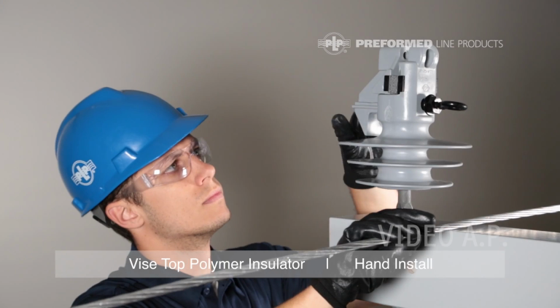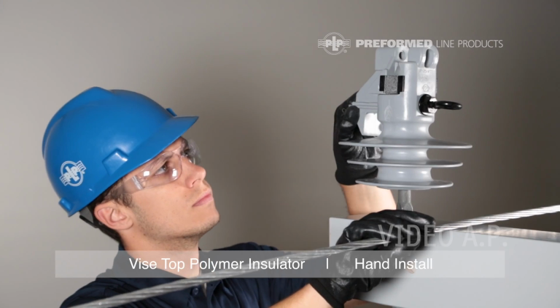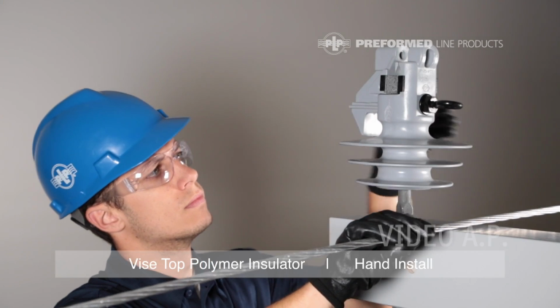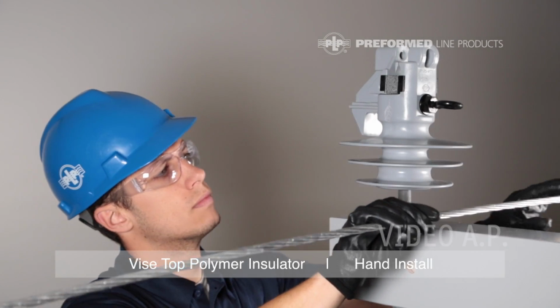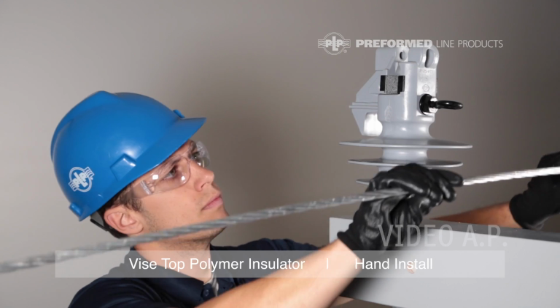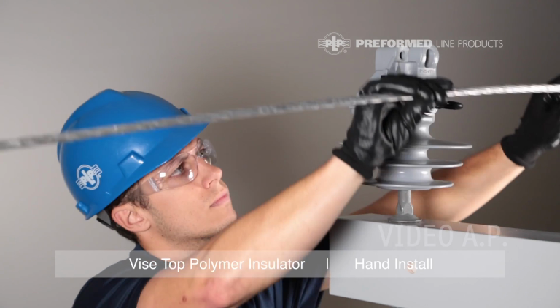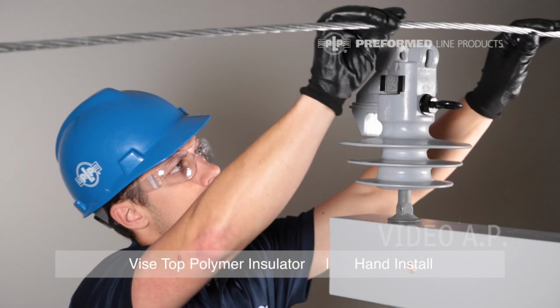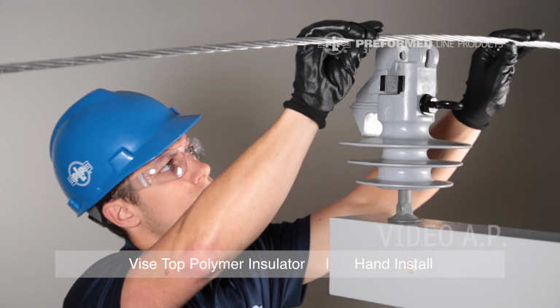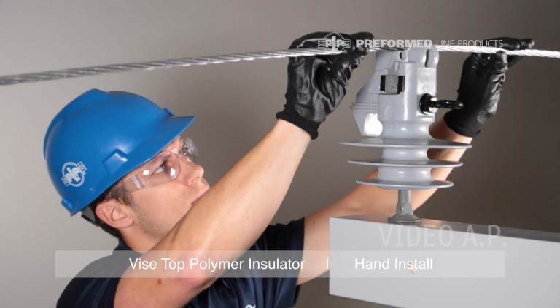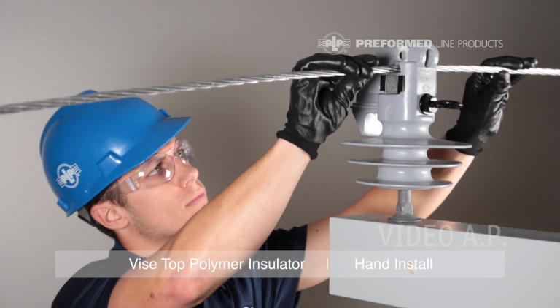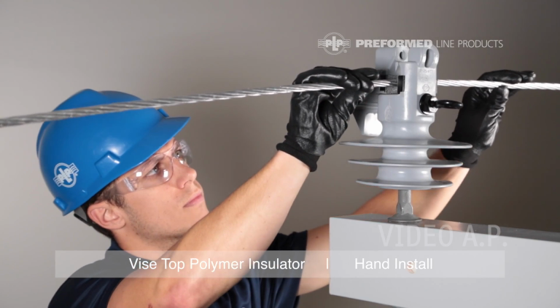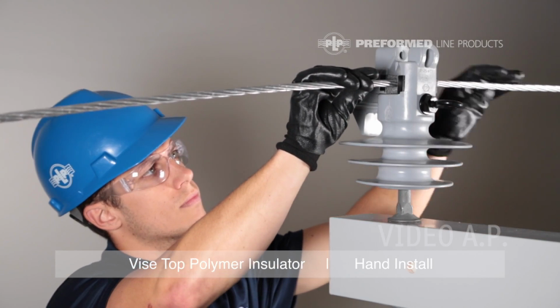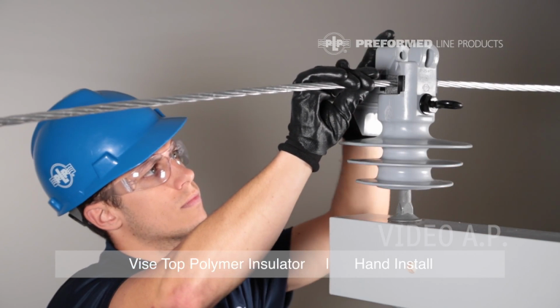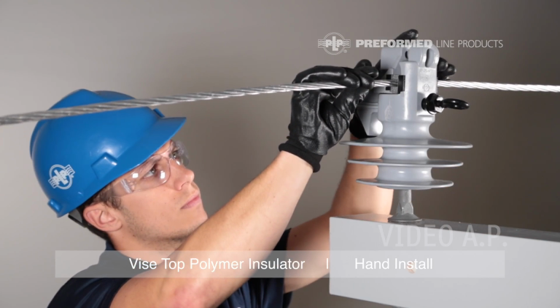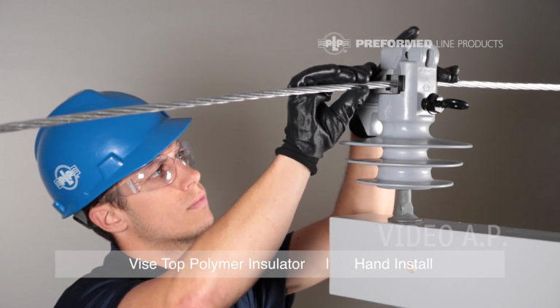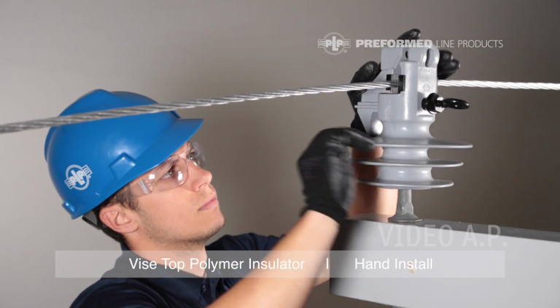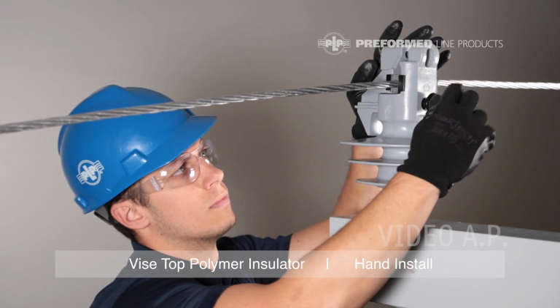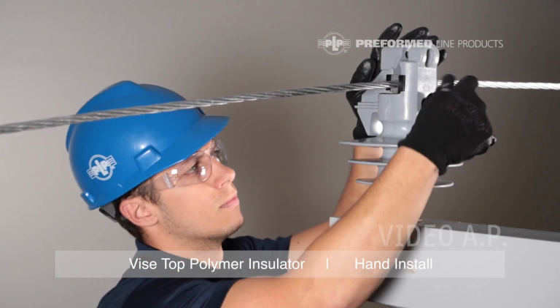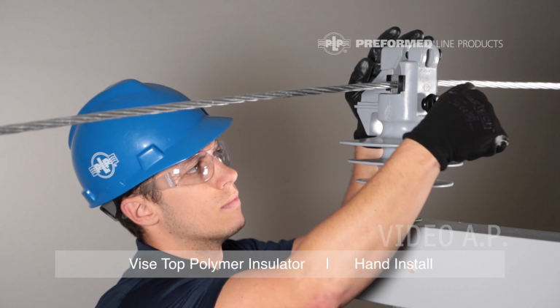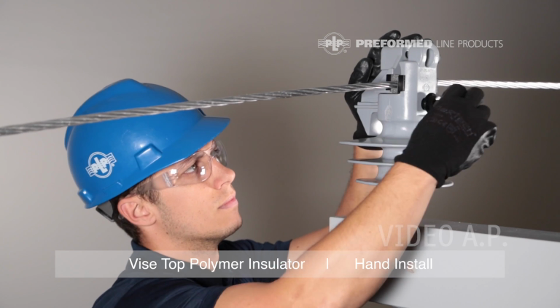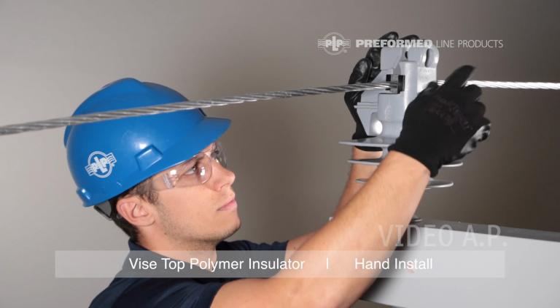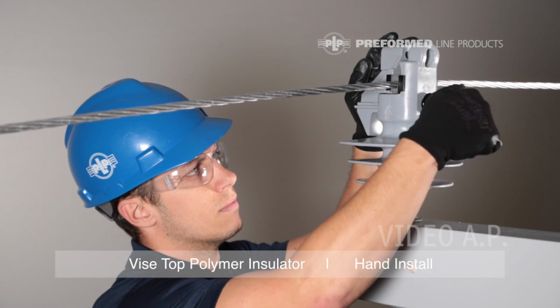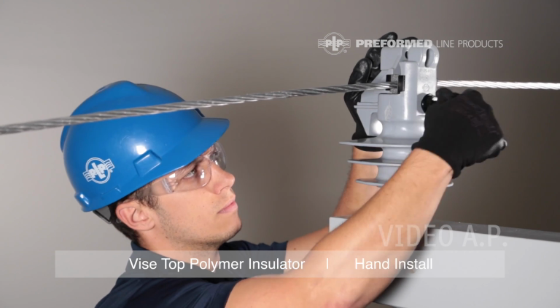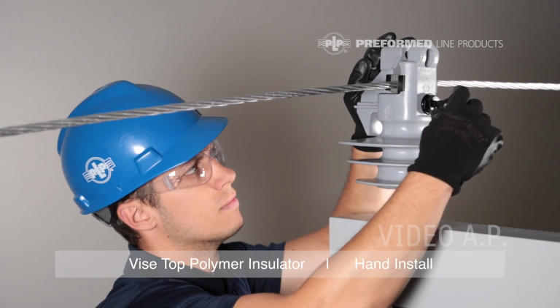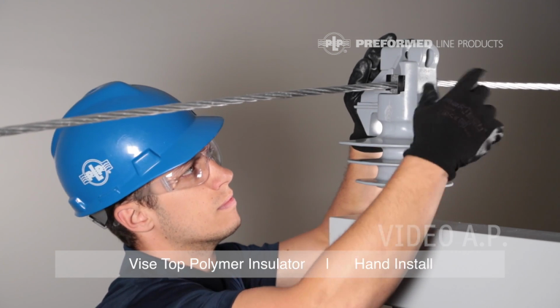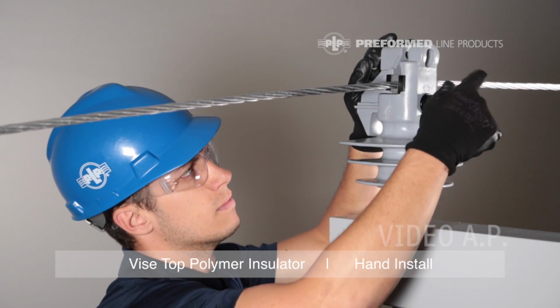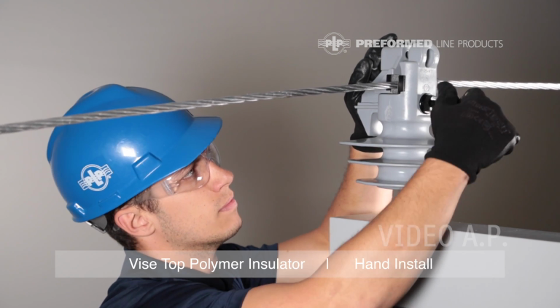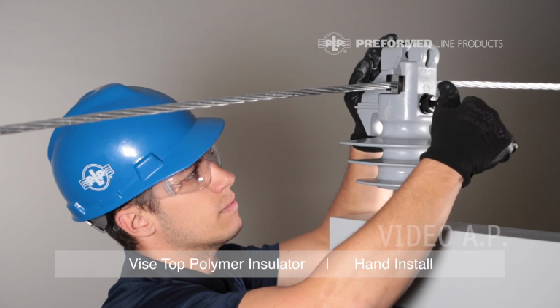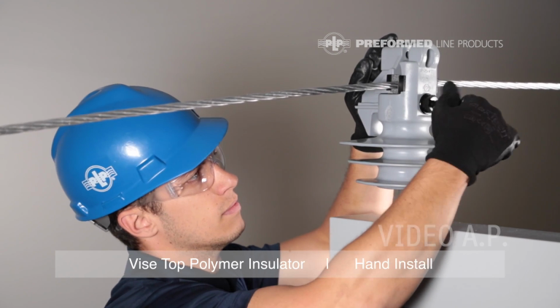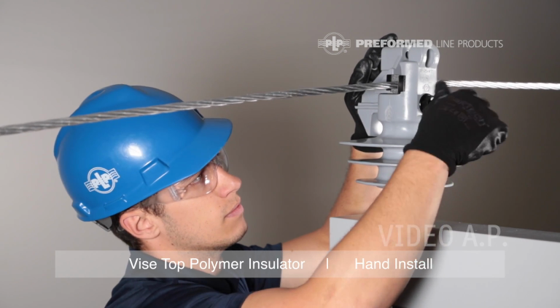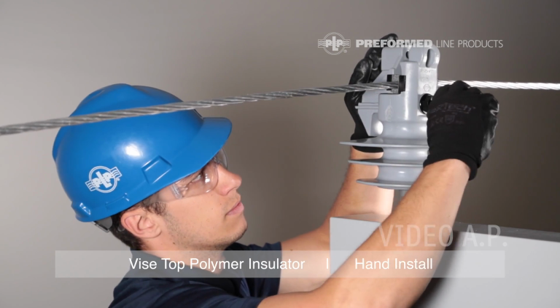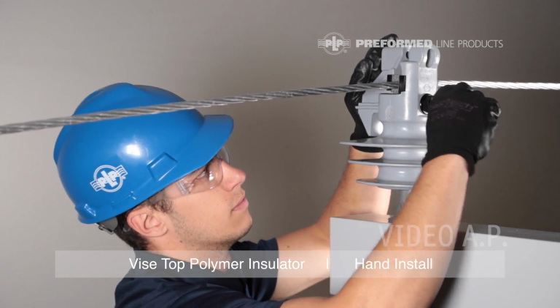Lift the conductor into the jaws of the Vice Top Insulator. For small conductors, make sure the conductor is centered on the inserts. Tighten the bottom torque bolt completely.